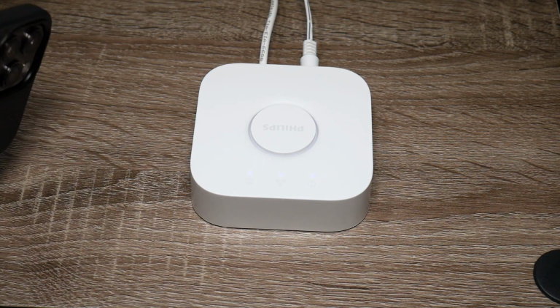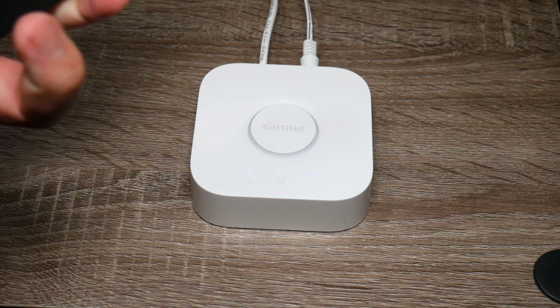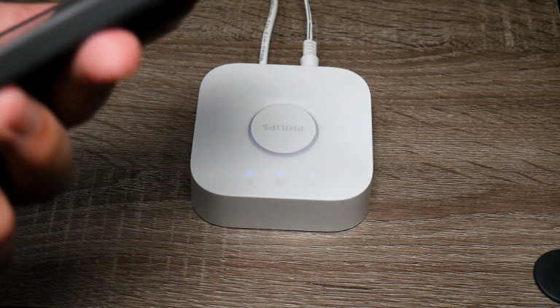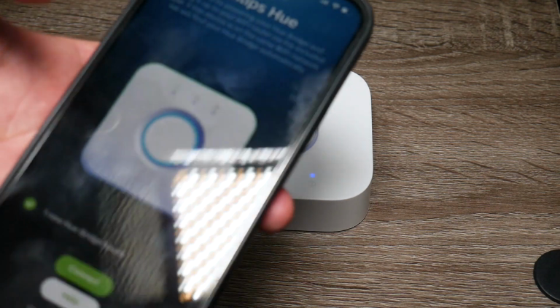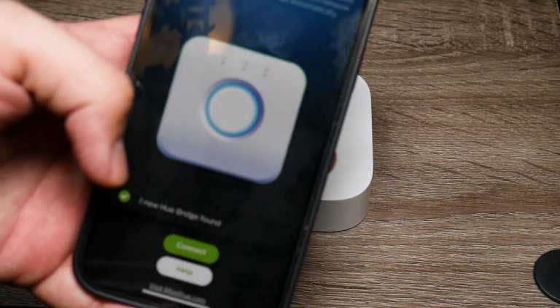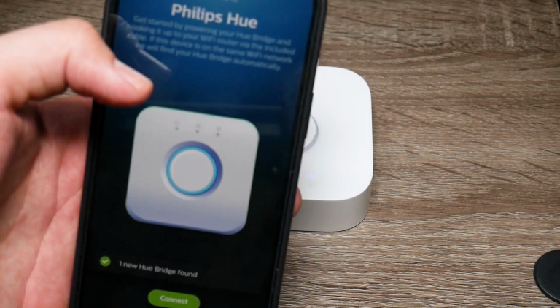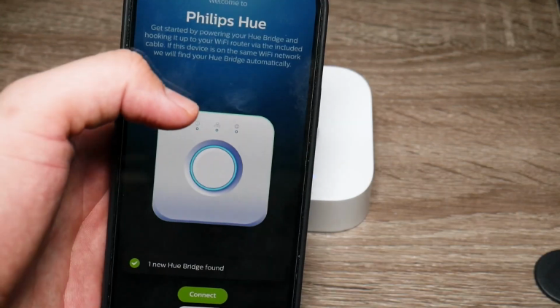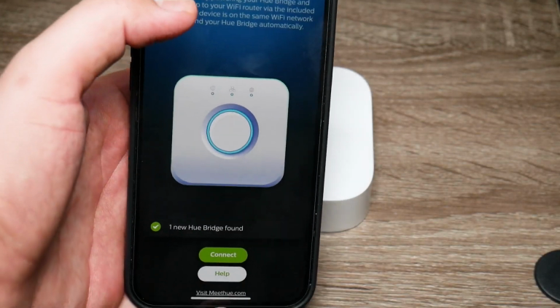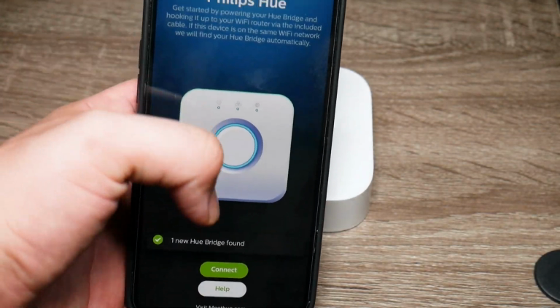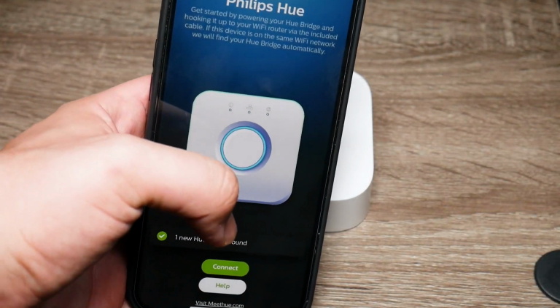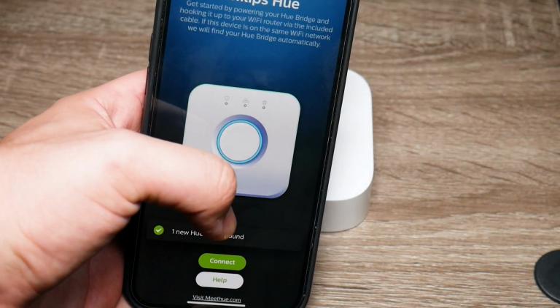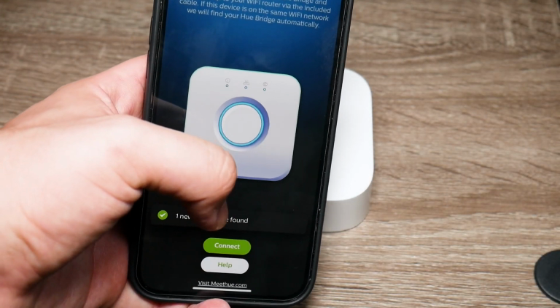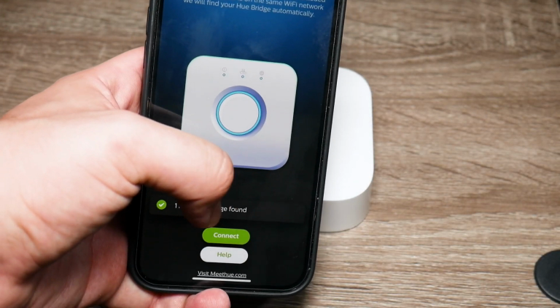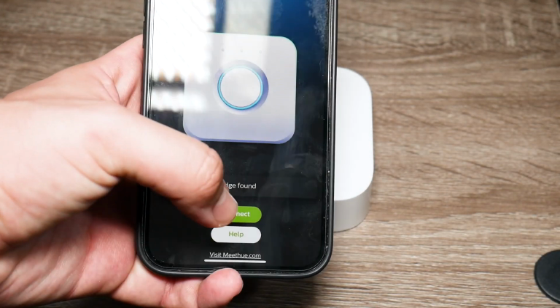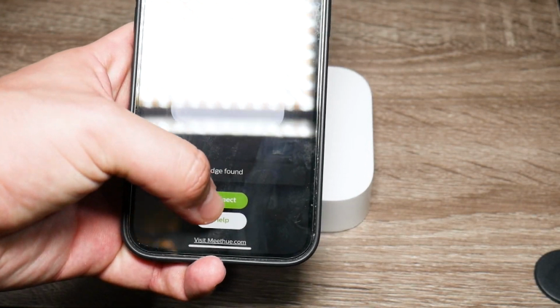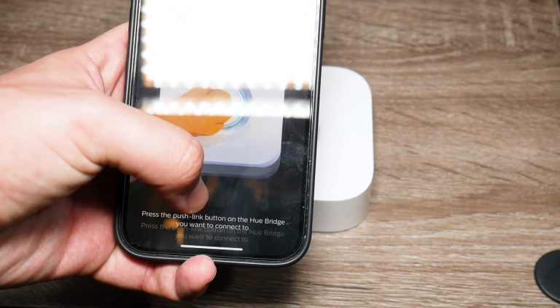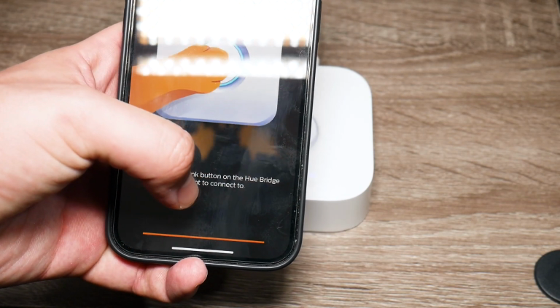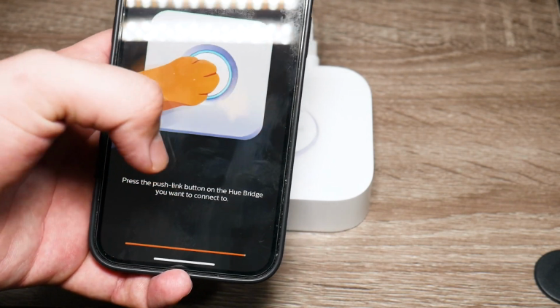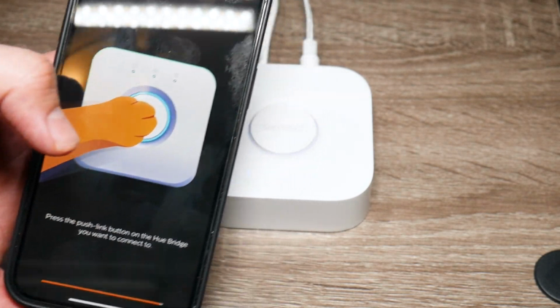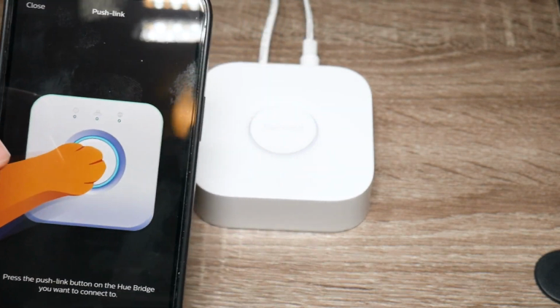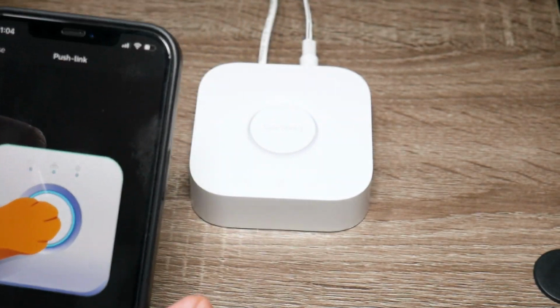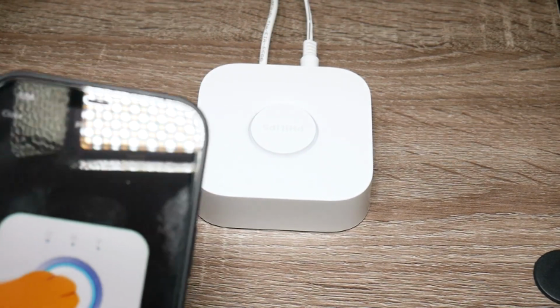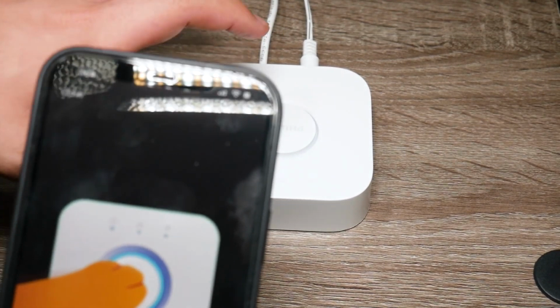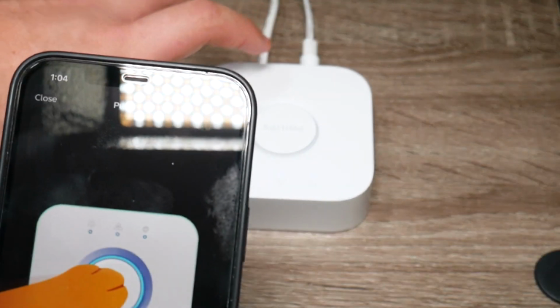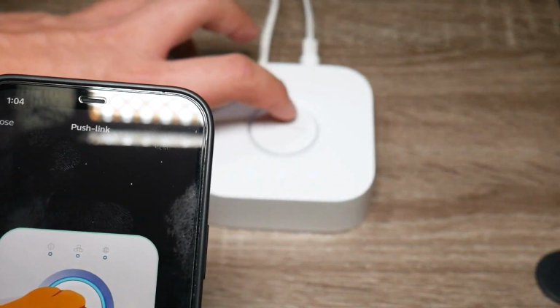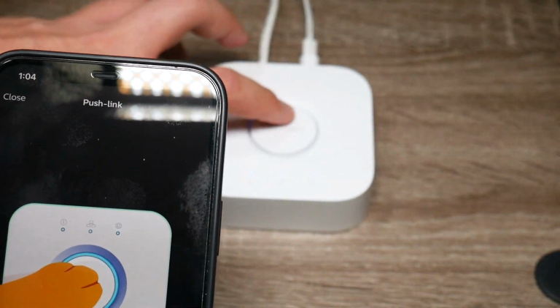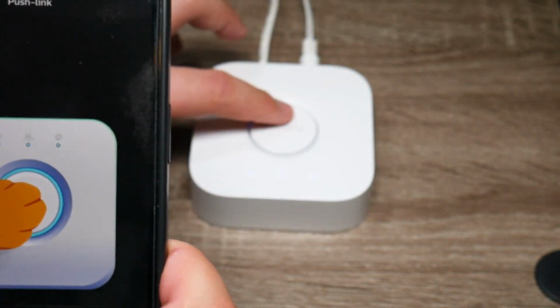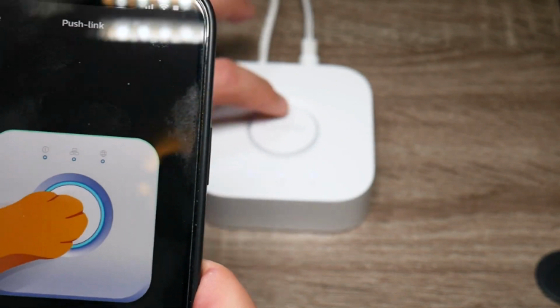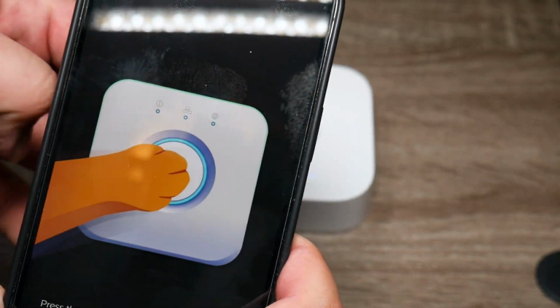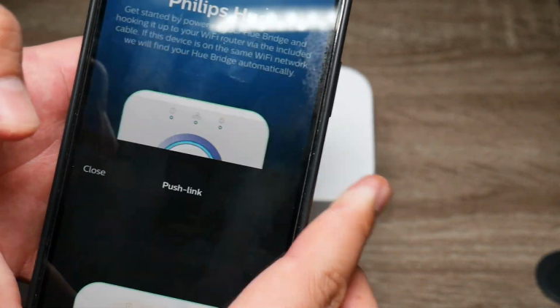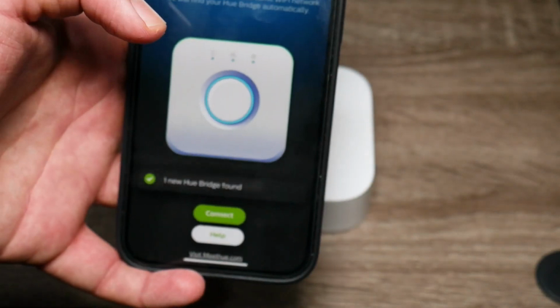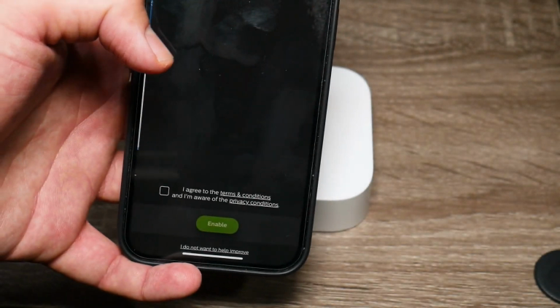Once they are completely solid, you go into the app and it's going to say the Philips Hue bridge, and you're going to pretty much reset everything — set everything back up and press the button on the bridge like it's telling you.